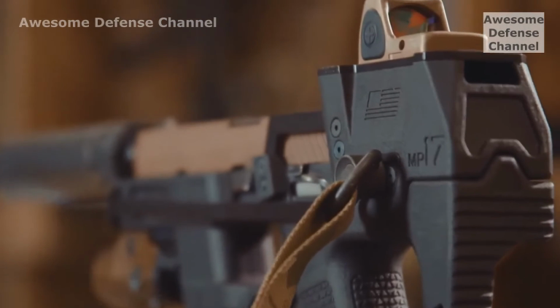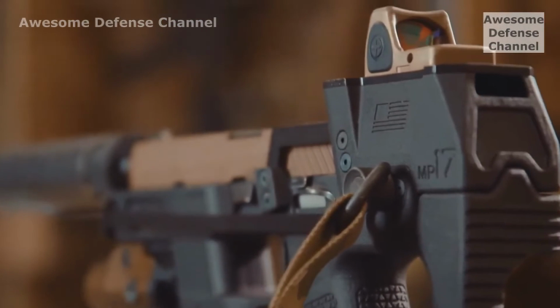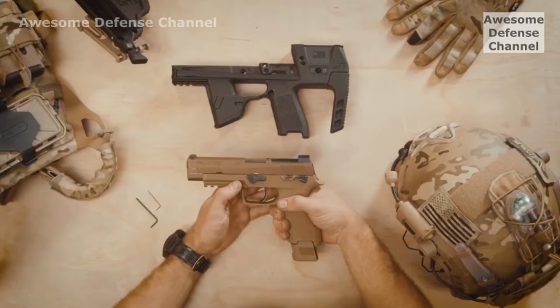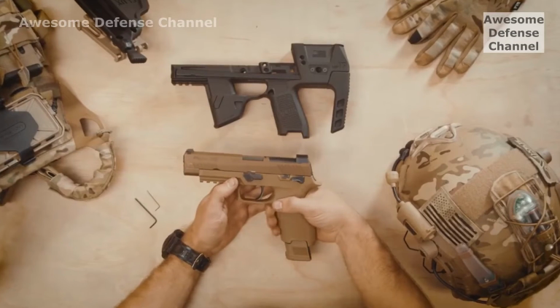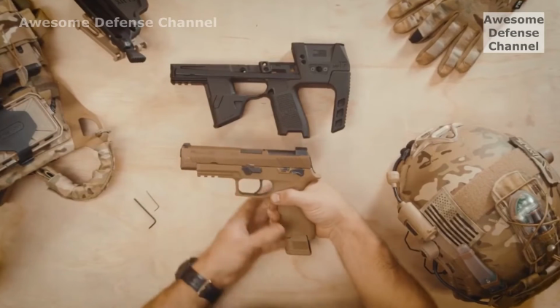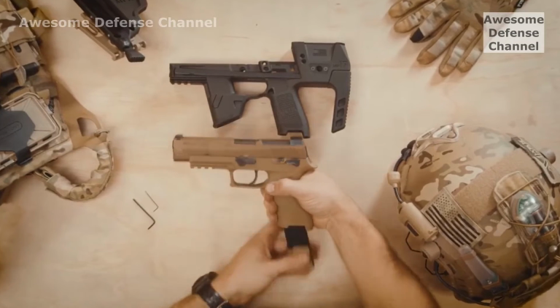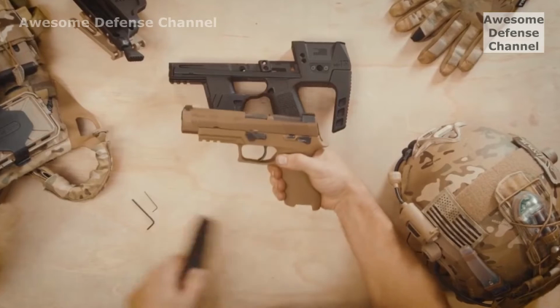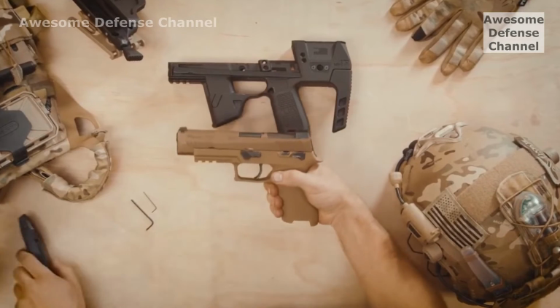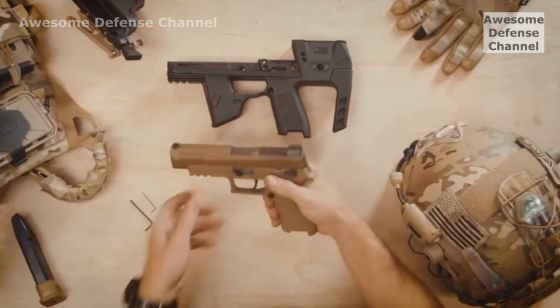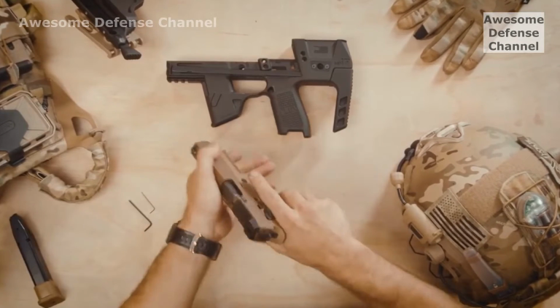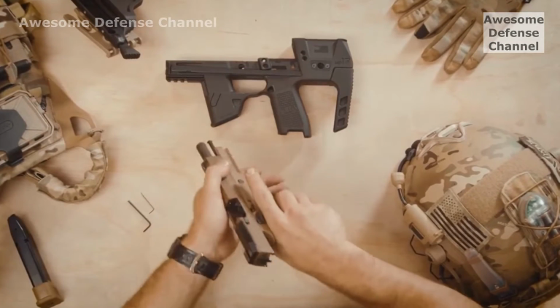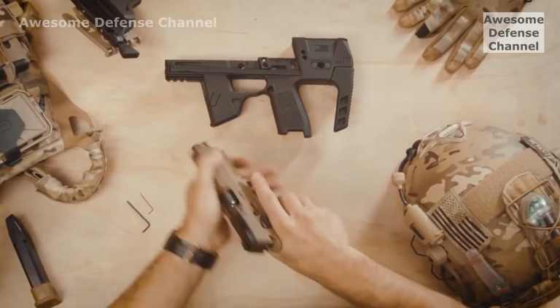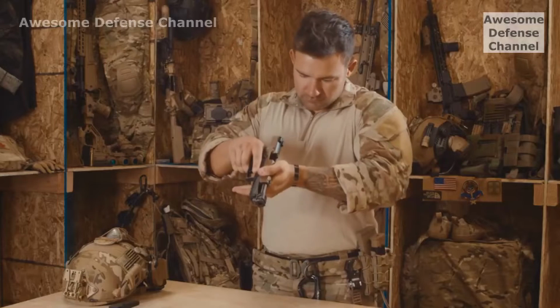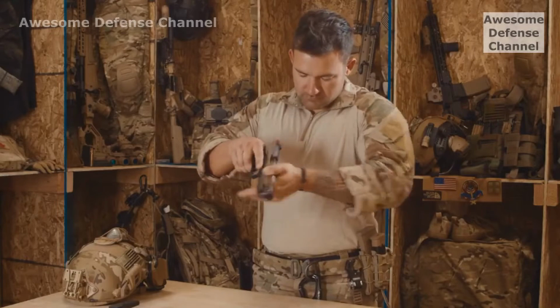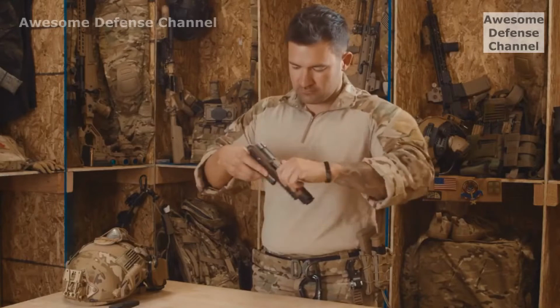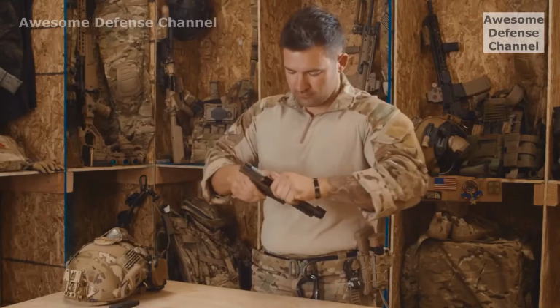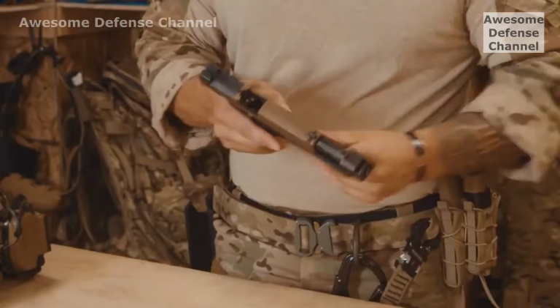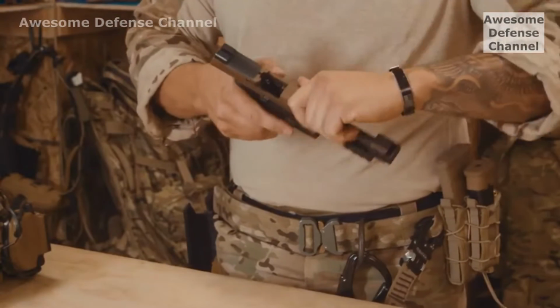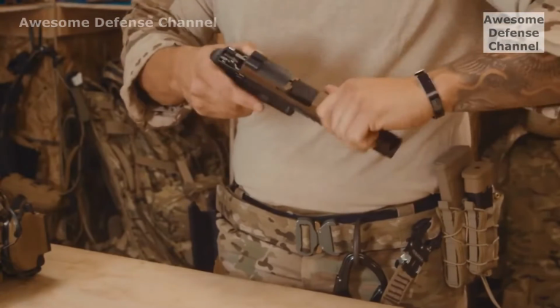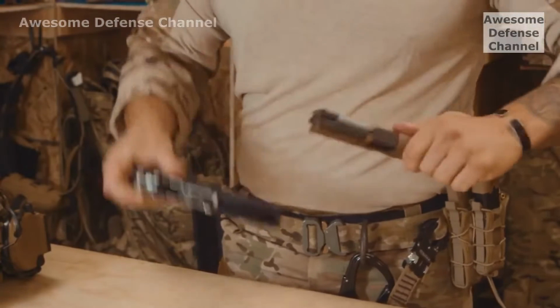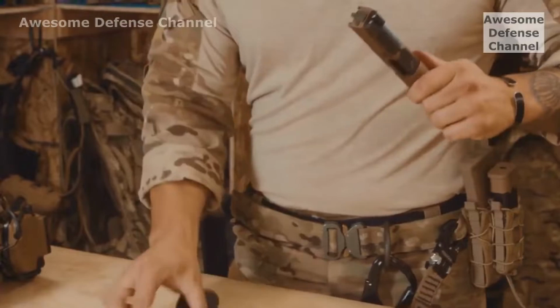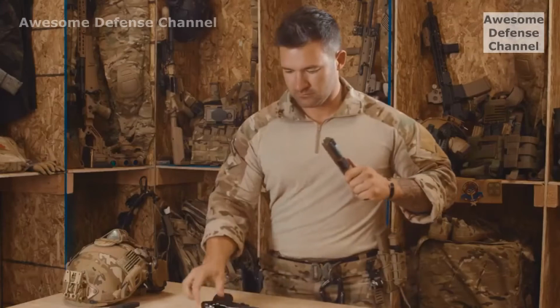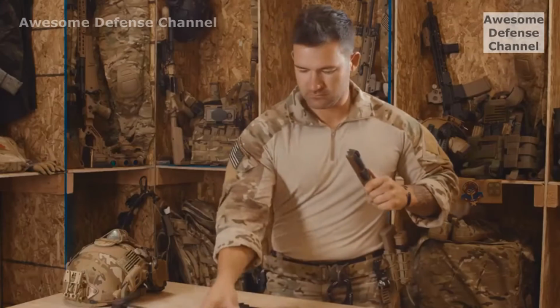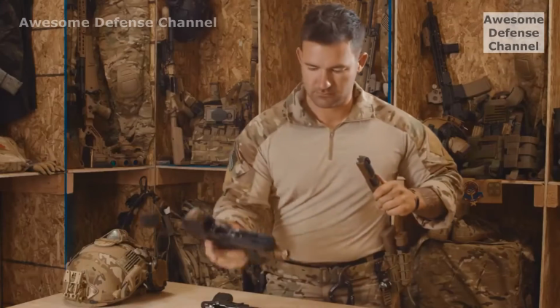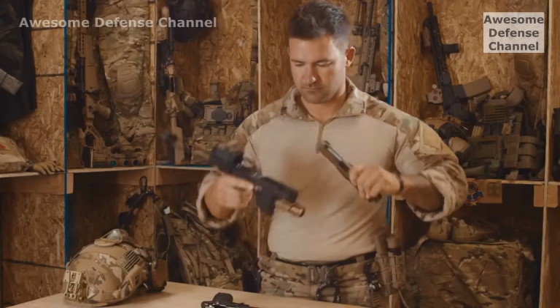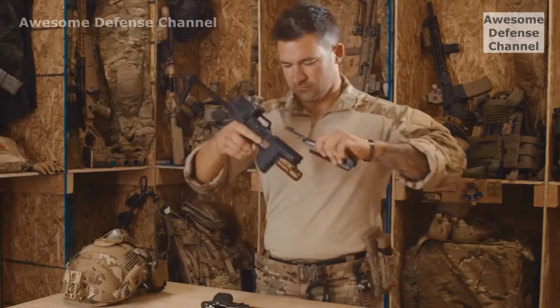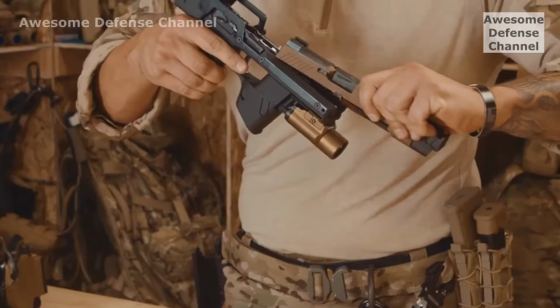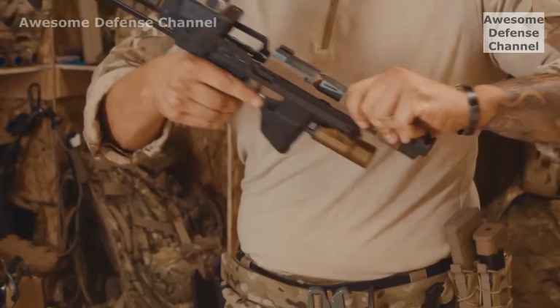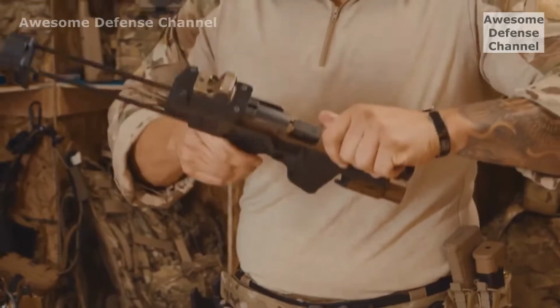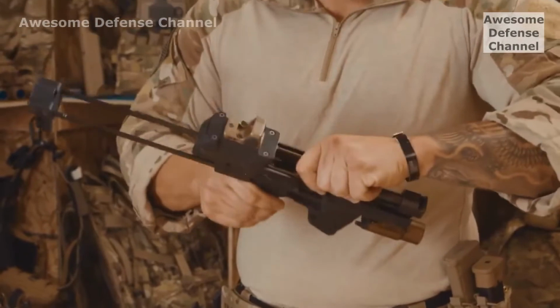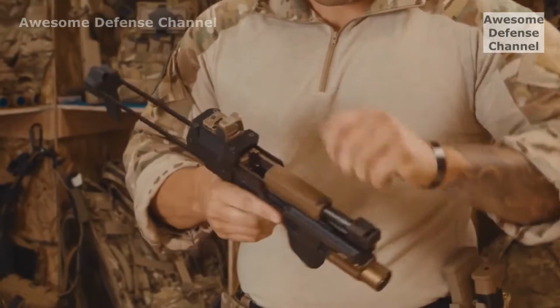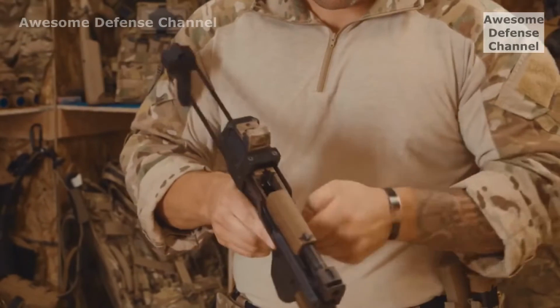The Flux MP17 is a drop-in upgrade for the Army and Navy's new sidearm, the M17. It also works with the SIG 320 series. It can take as little as 60 seconds to install.